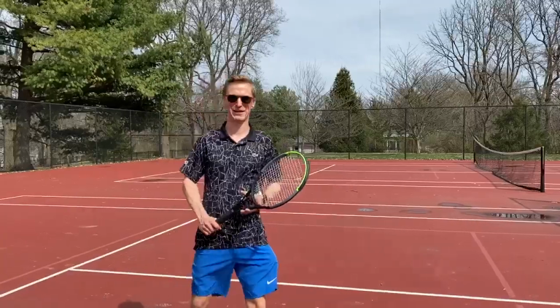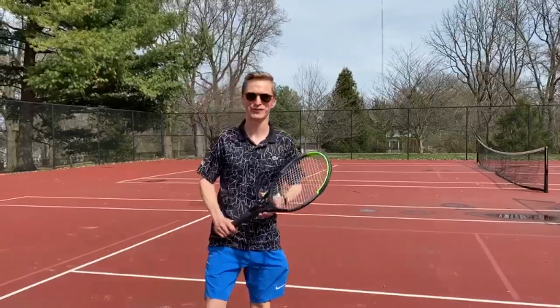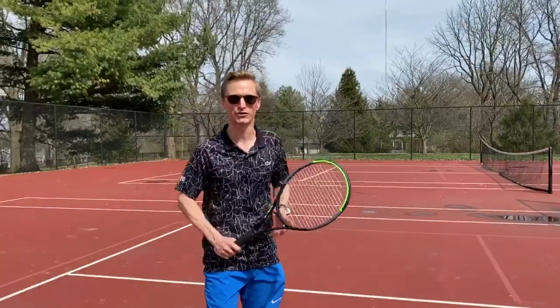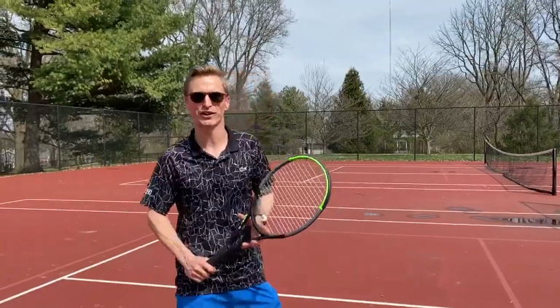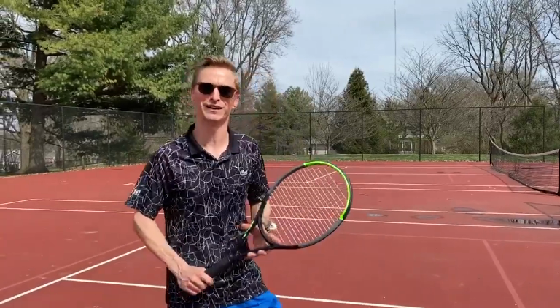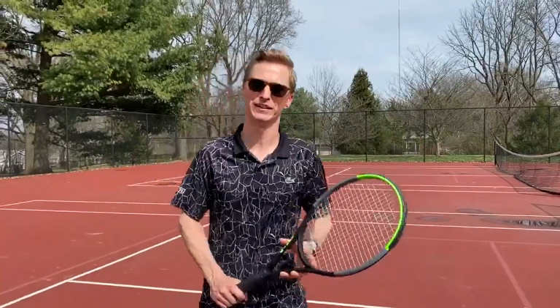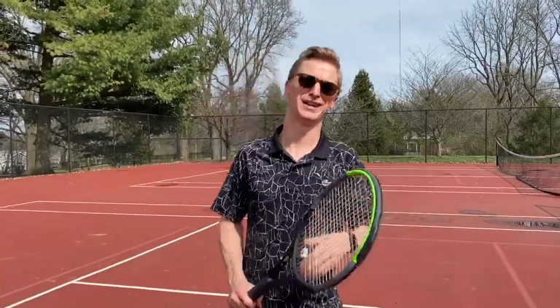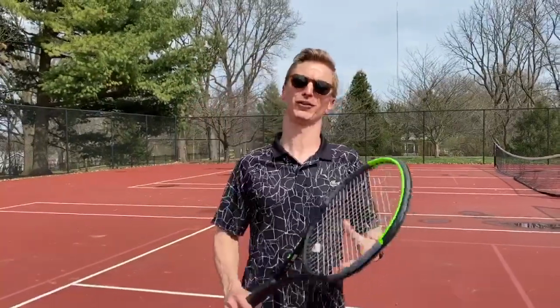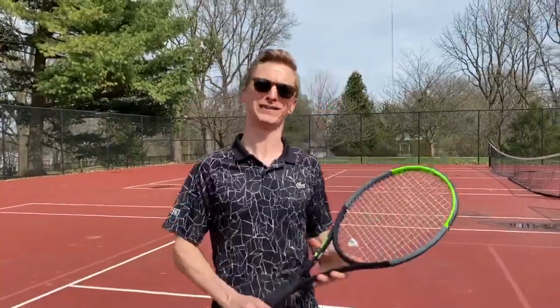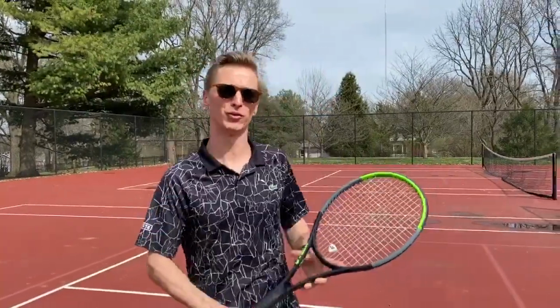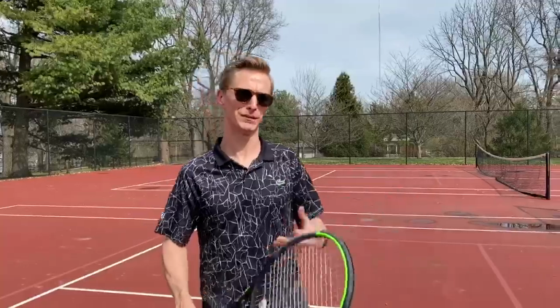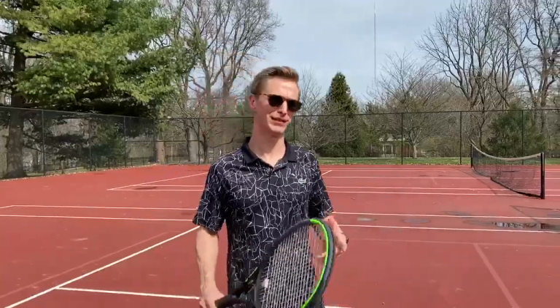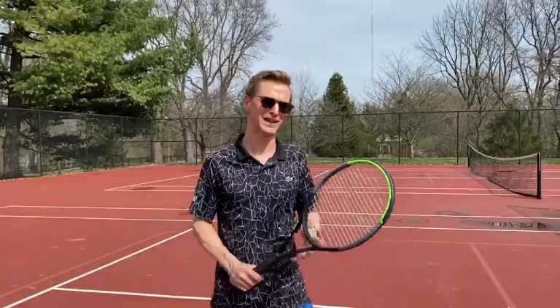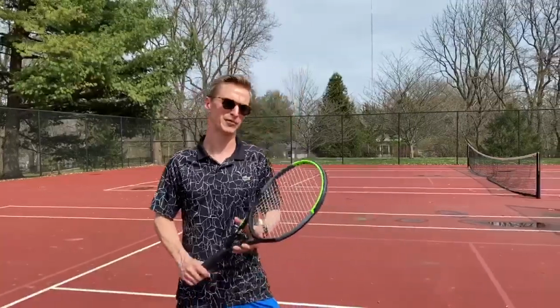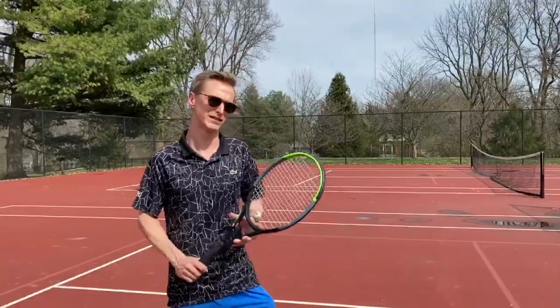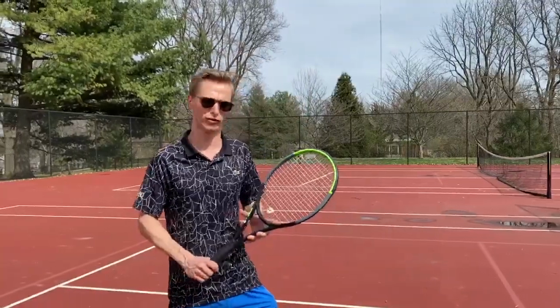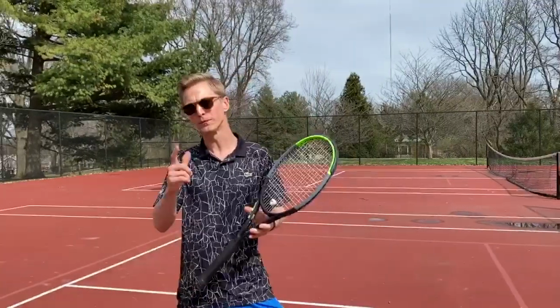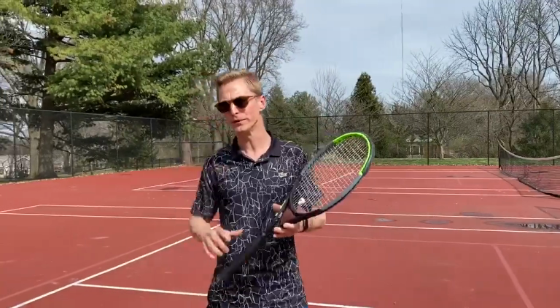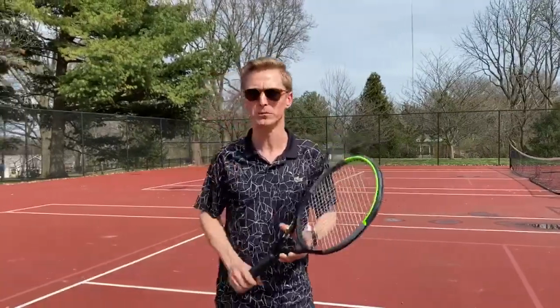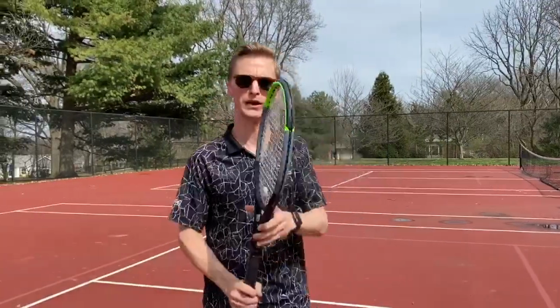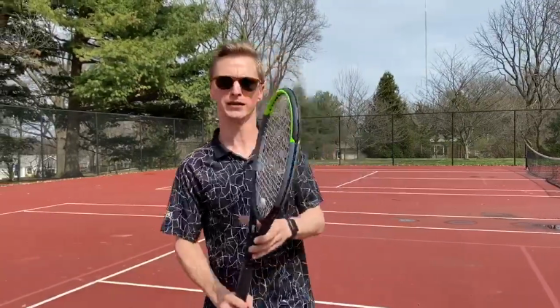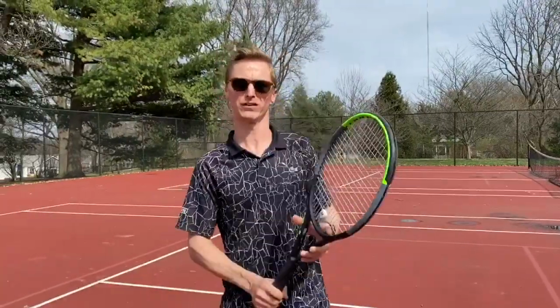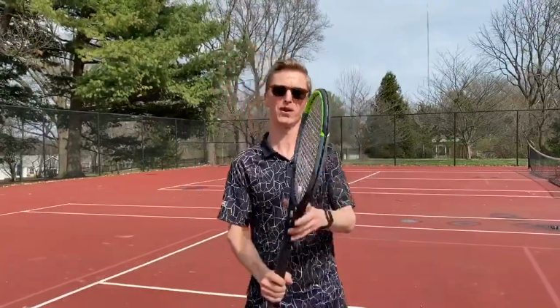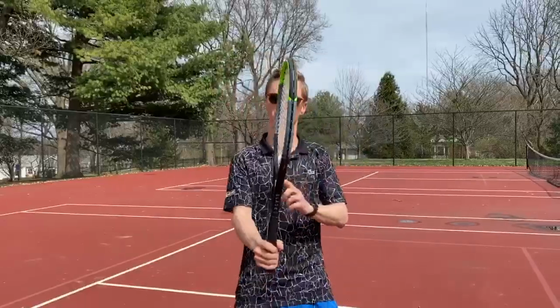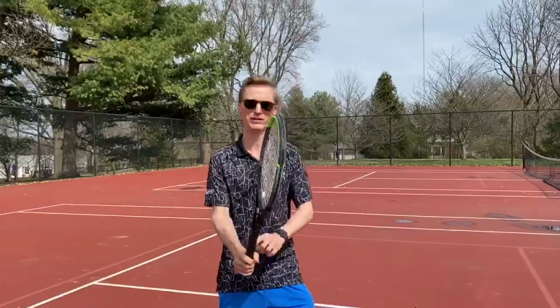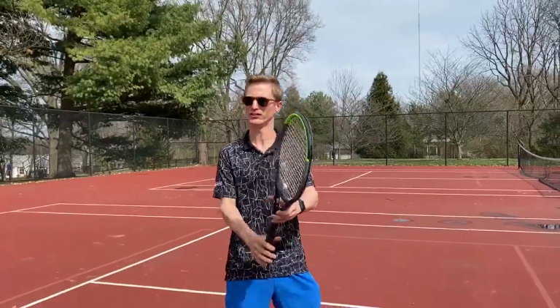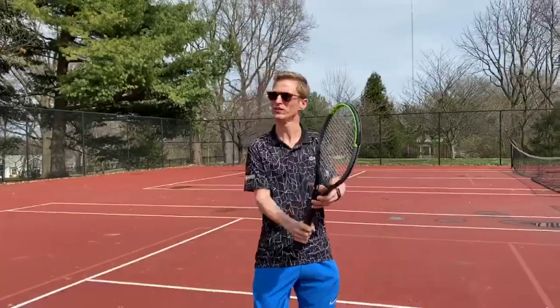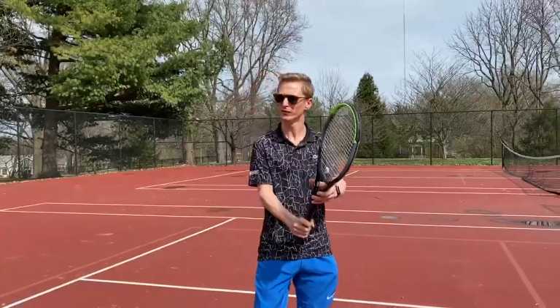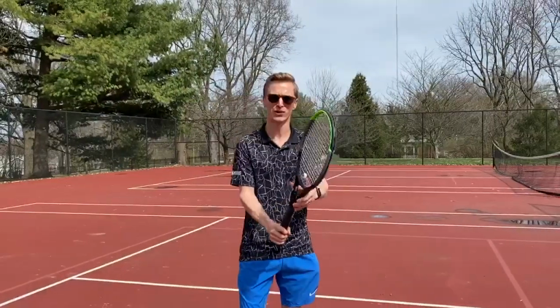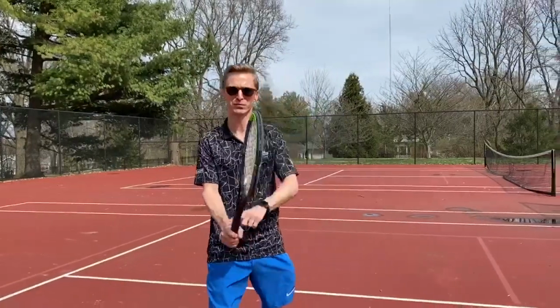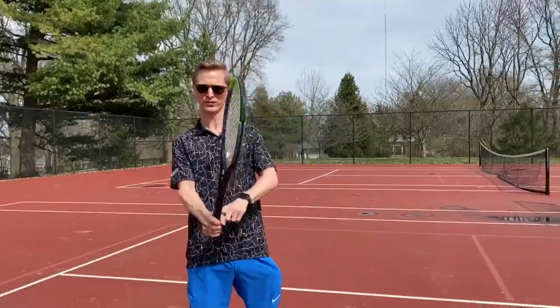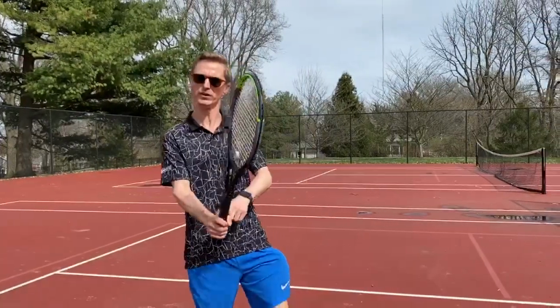Hey Forest Hills, Coach Kyle checking in again here. This is virtual lesson number four — I believe last time I forgot to say virtual lesson number three, but you get the point. Today we're going to talk about the ready position, still using that same grip we talked about in the previous three videos.